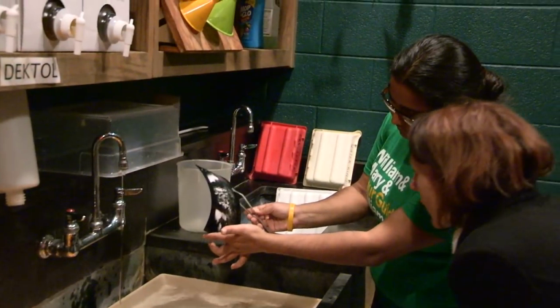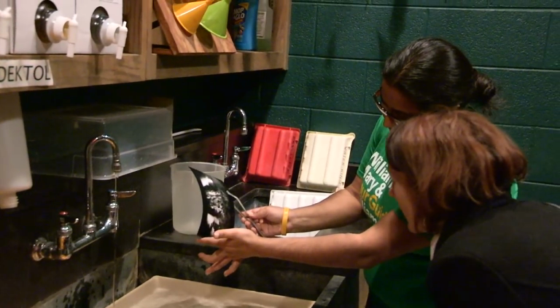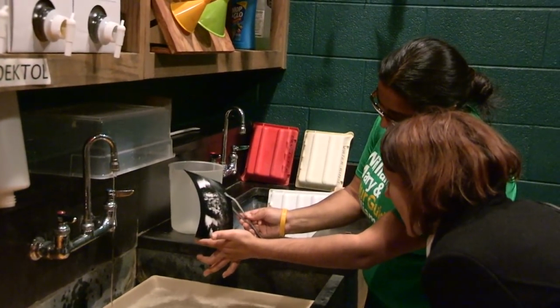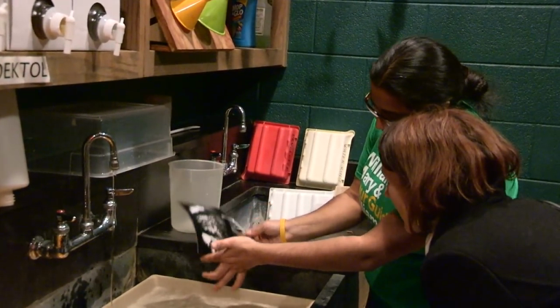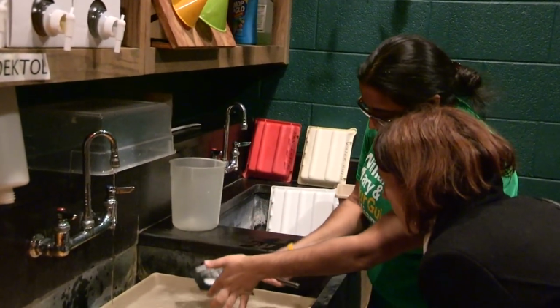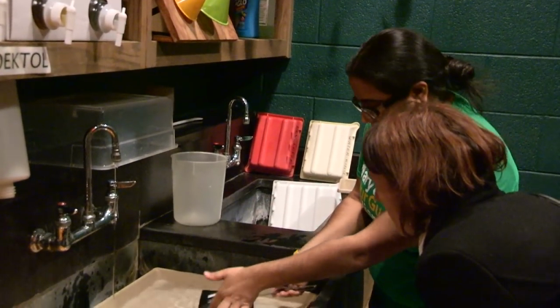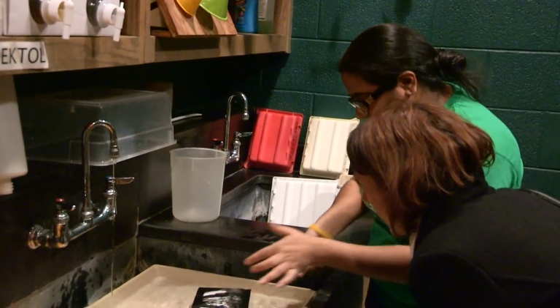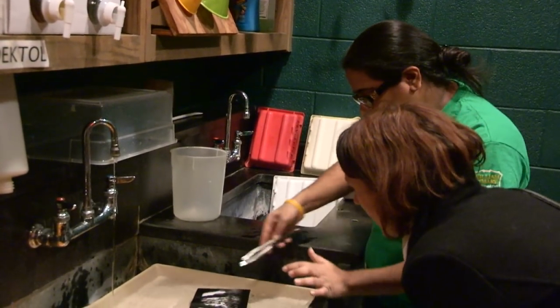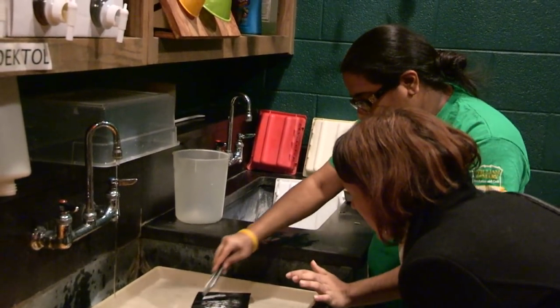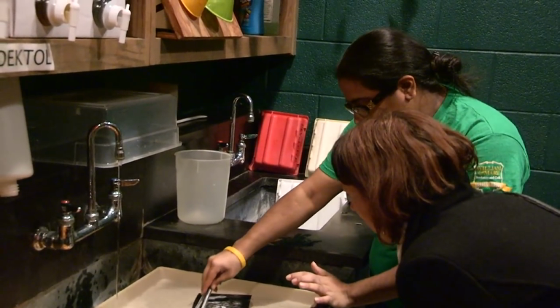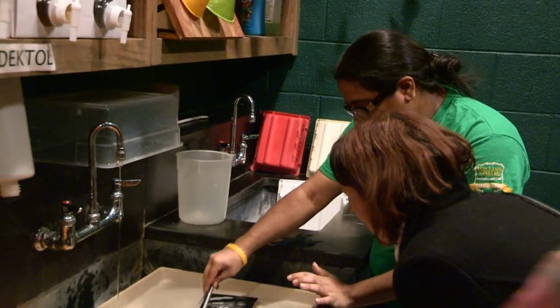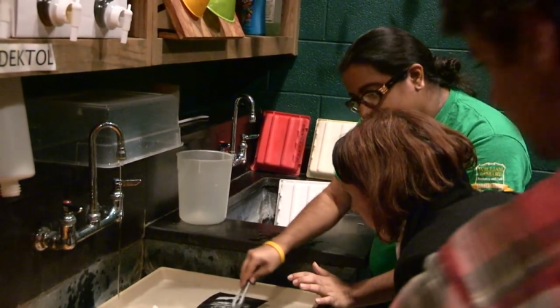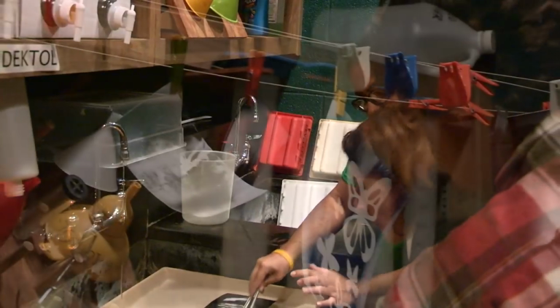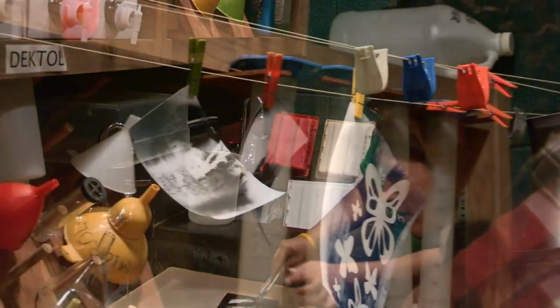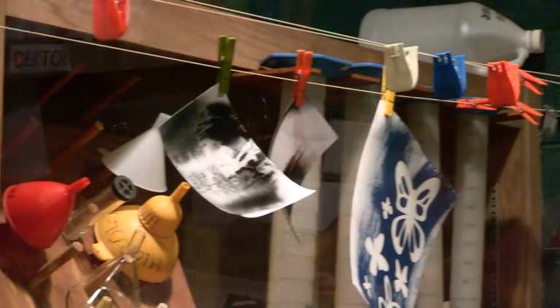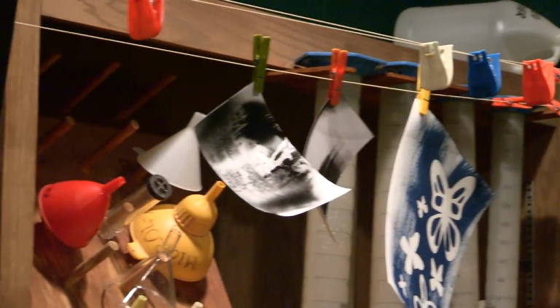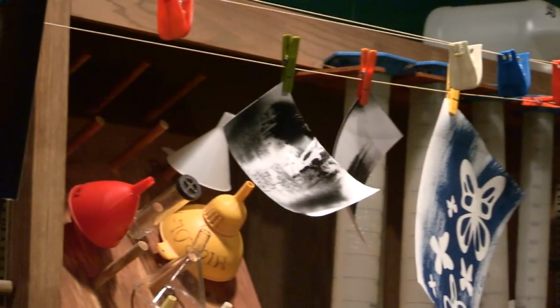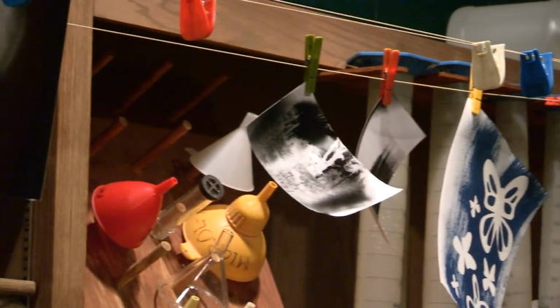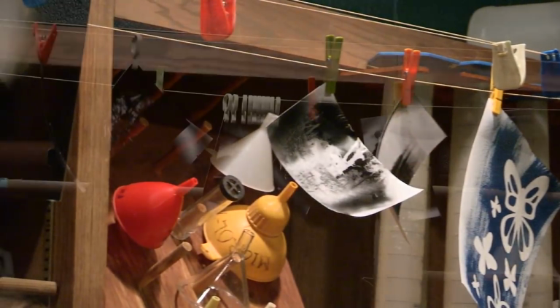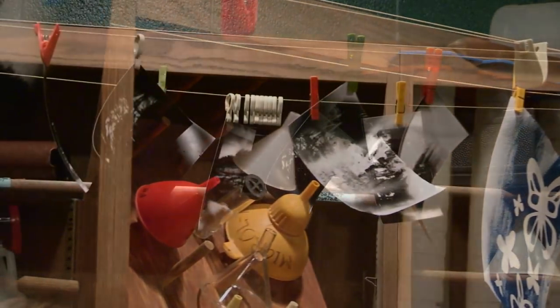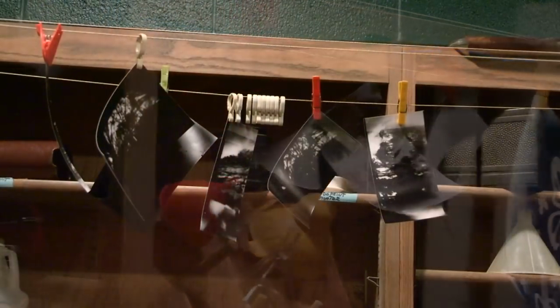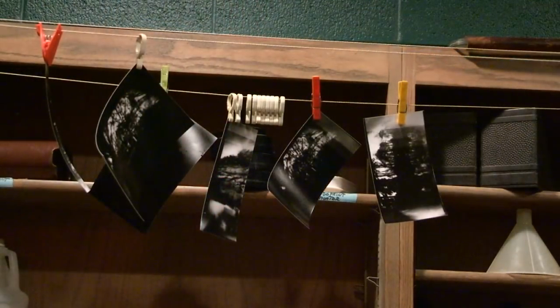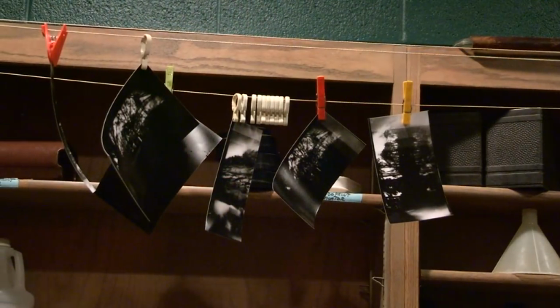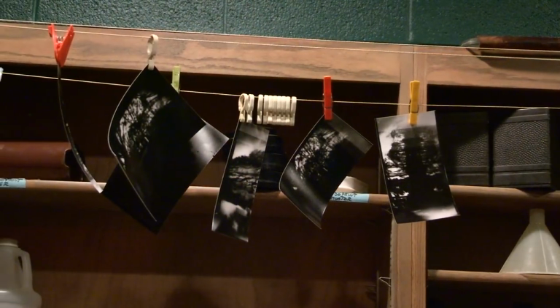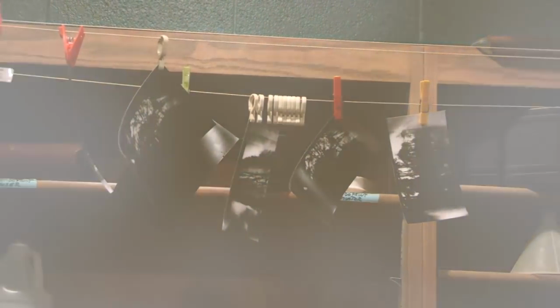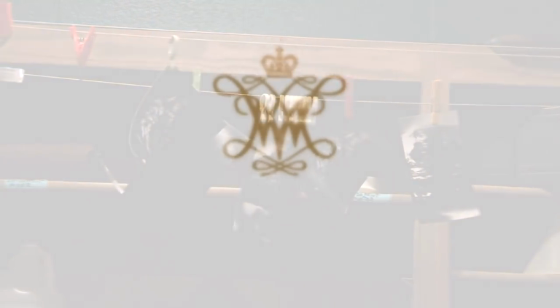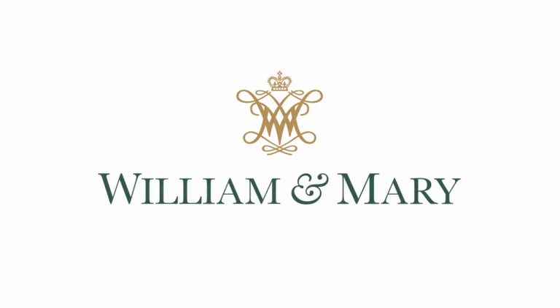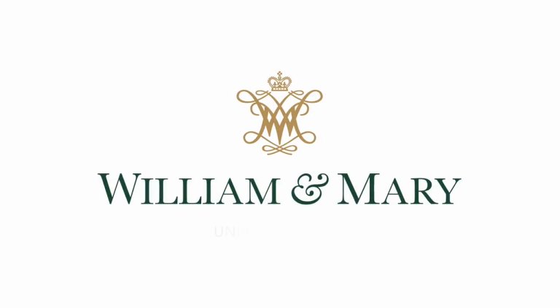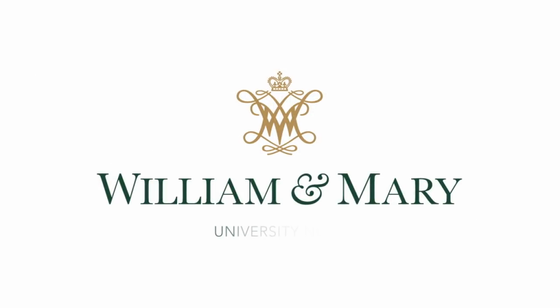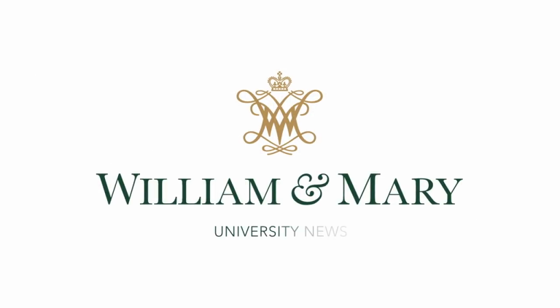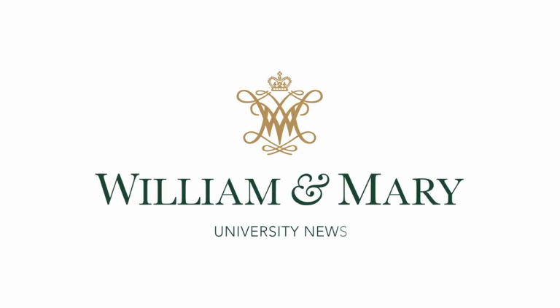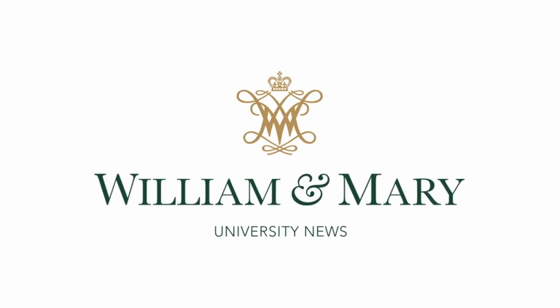Wow. I love how dreamy they all are. So that's the negative. They're both great. I think I'm just going to make a lot of negatives this weekend.